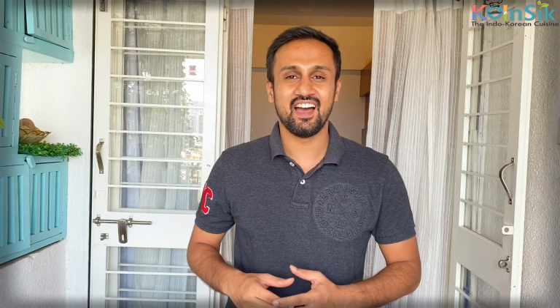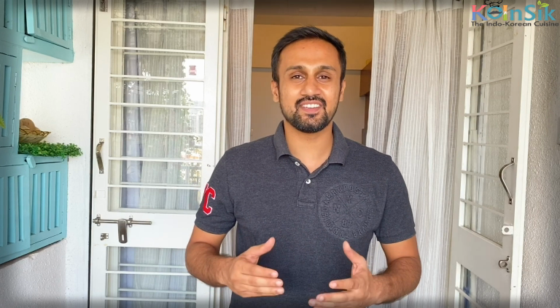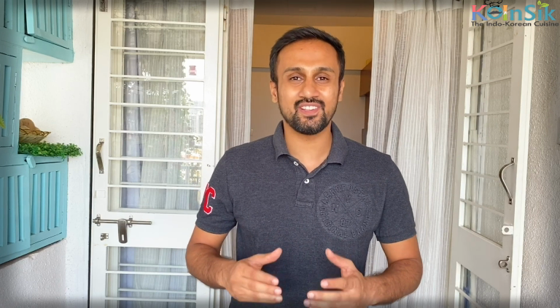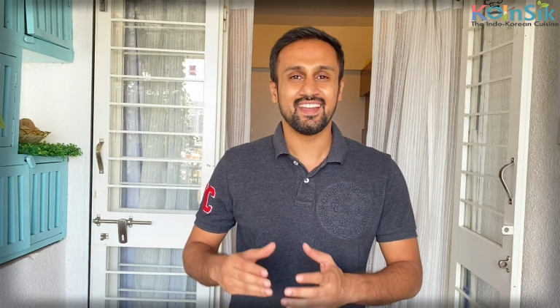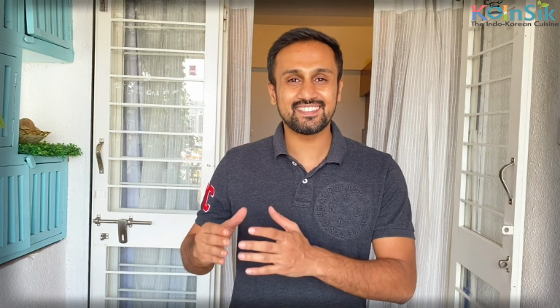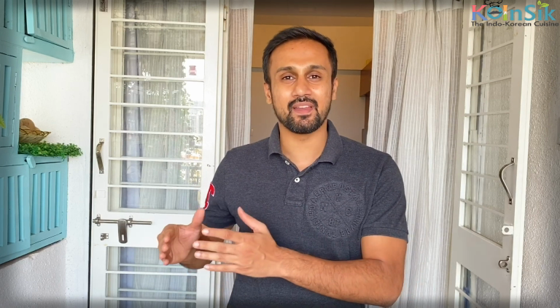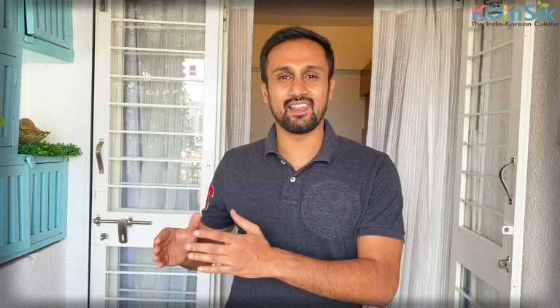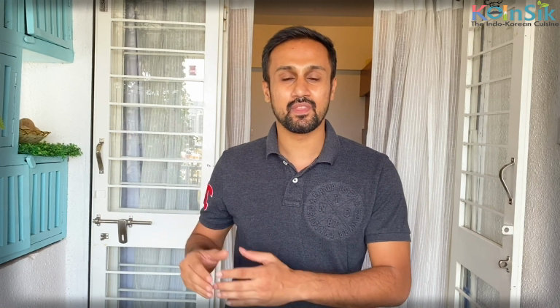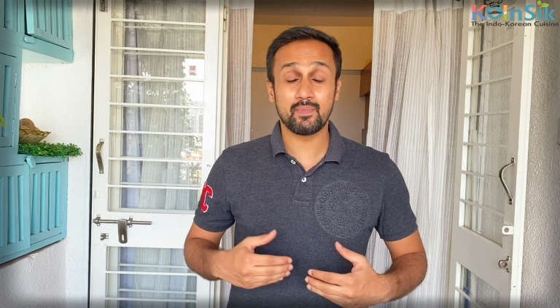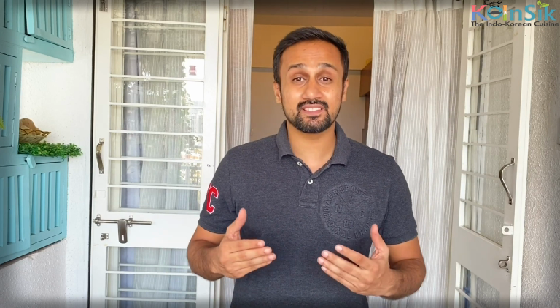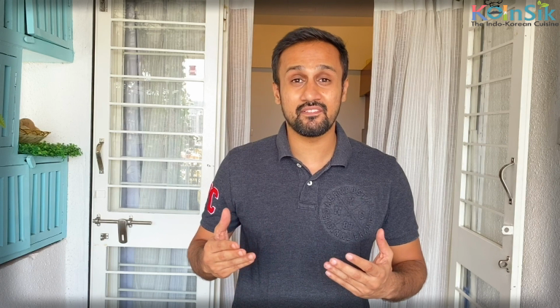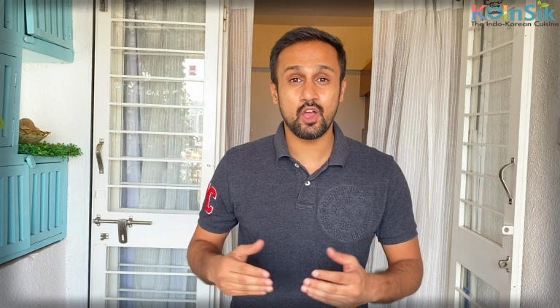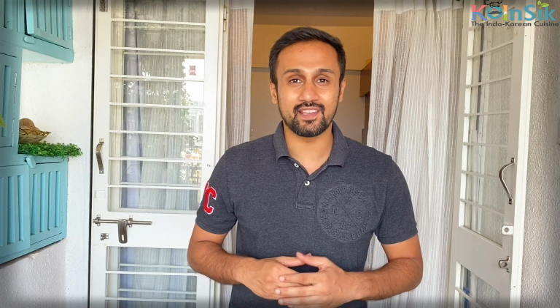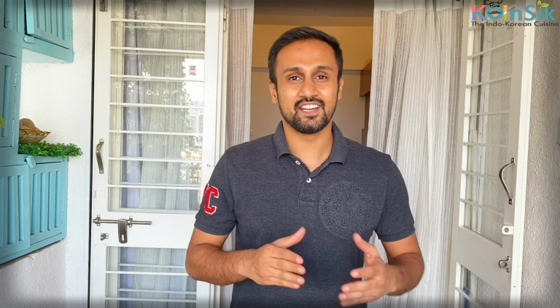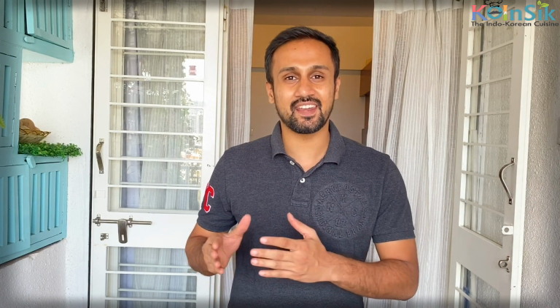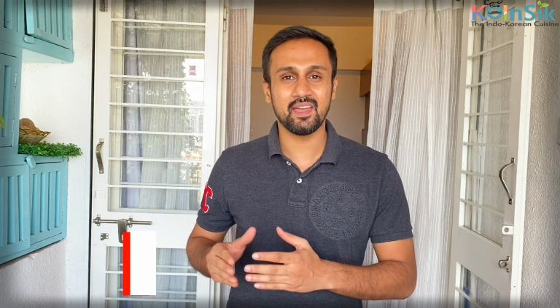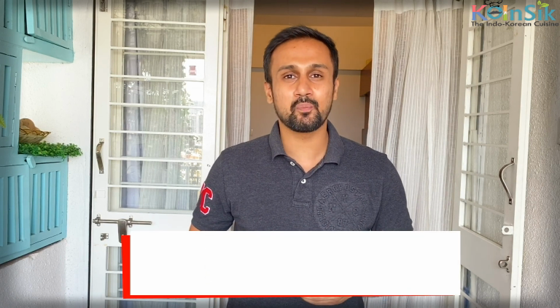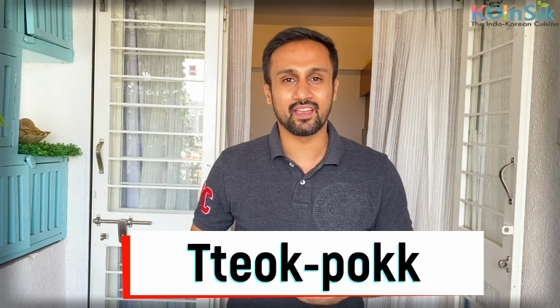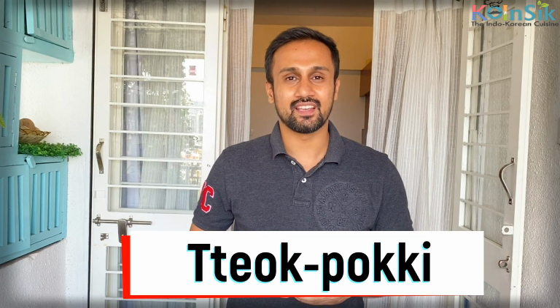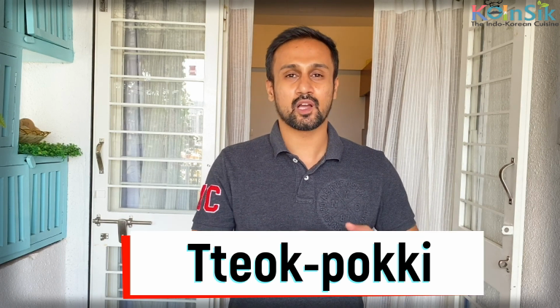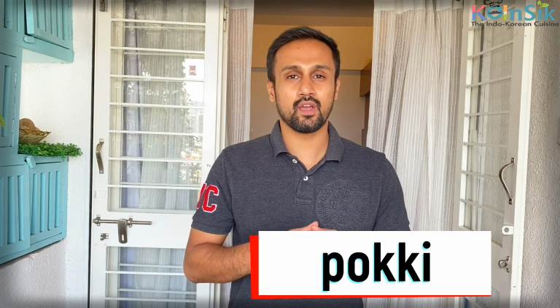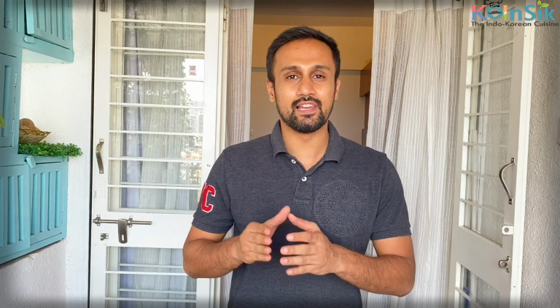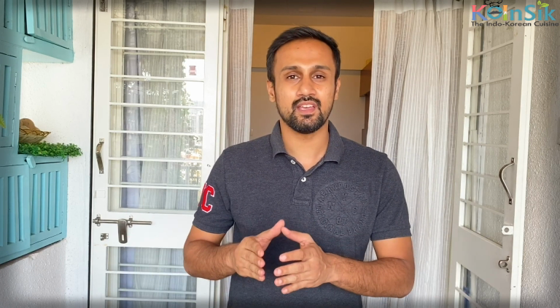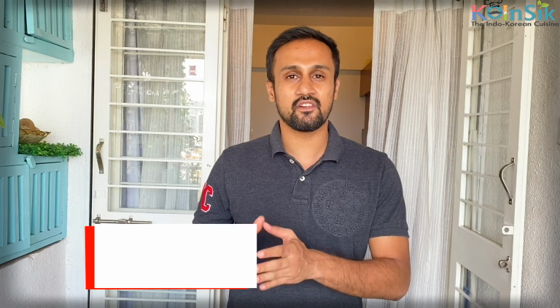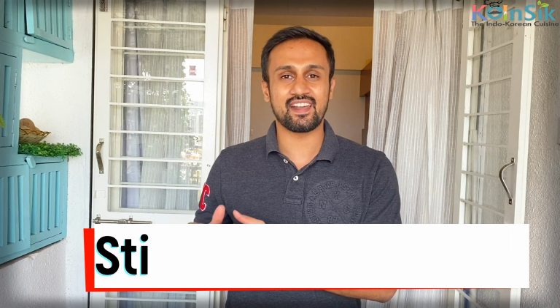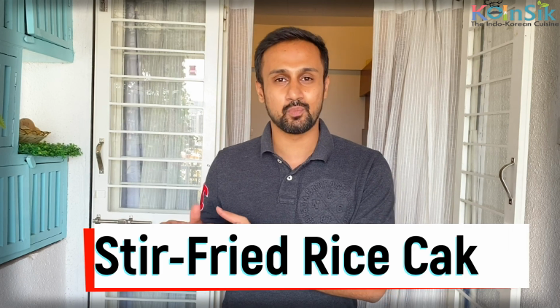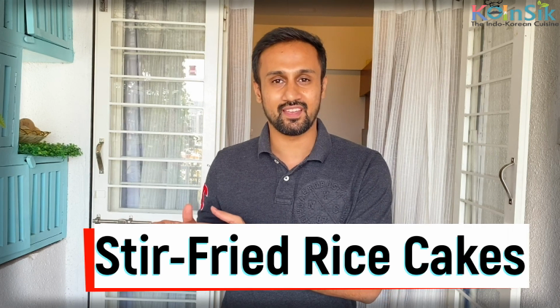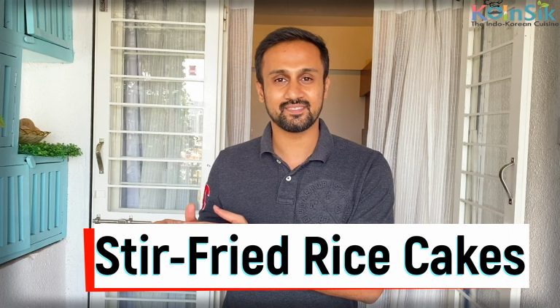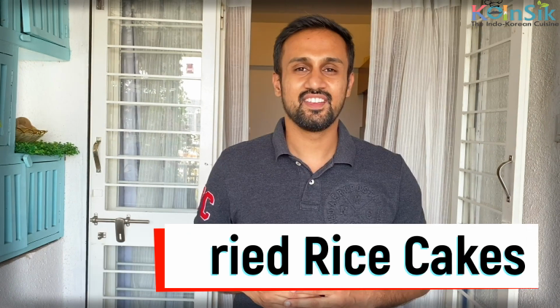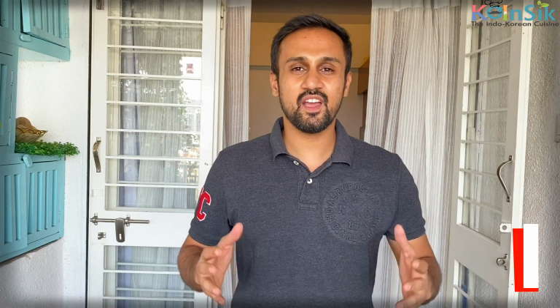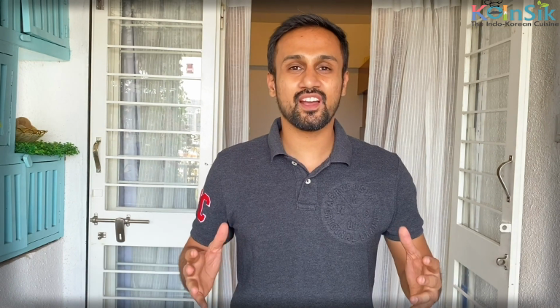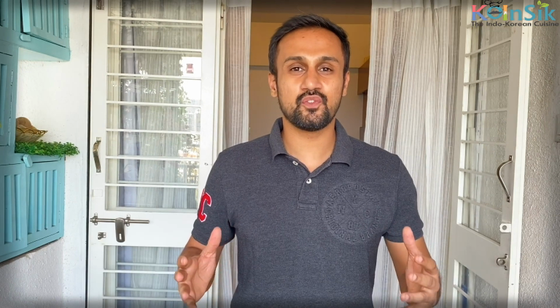Today, we are going to make a very tasty dish. This is my personal favorite dish and it's called Tappokki. Tappokki is called stir-fried rice cakes in English. This is a Korean street food.